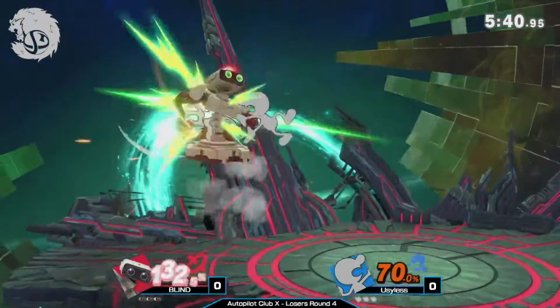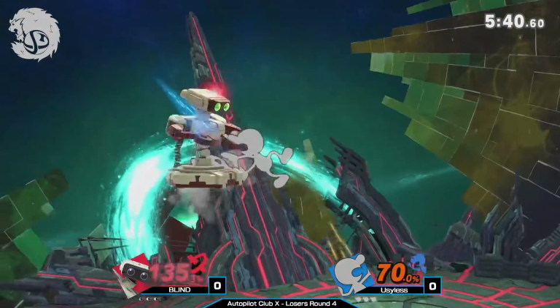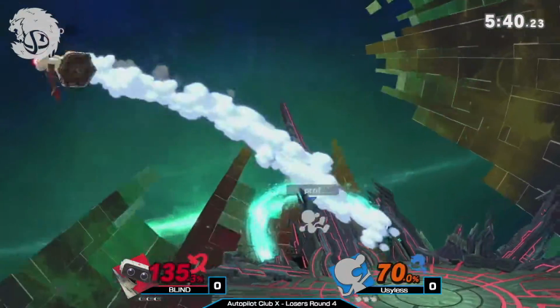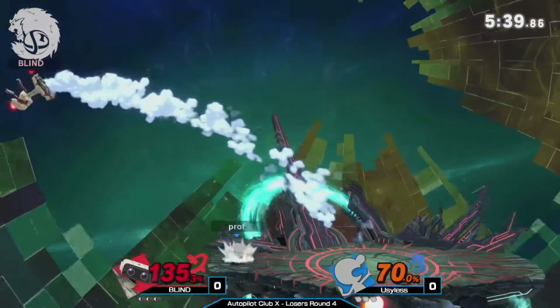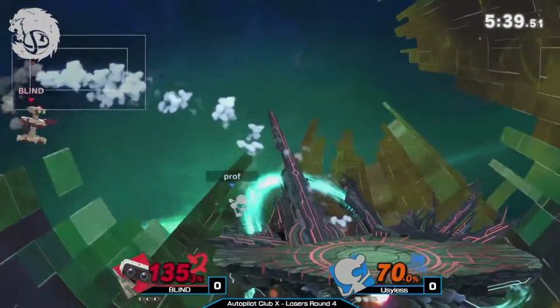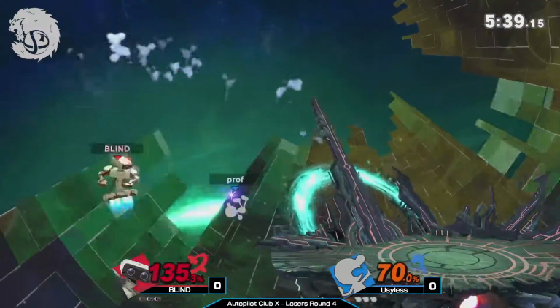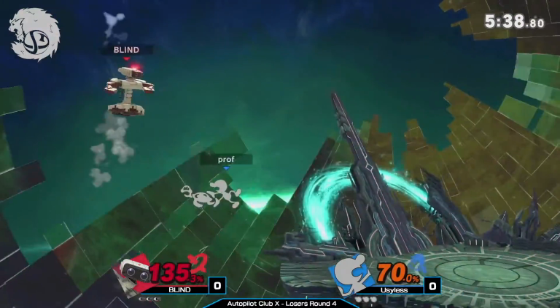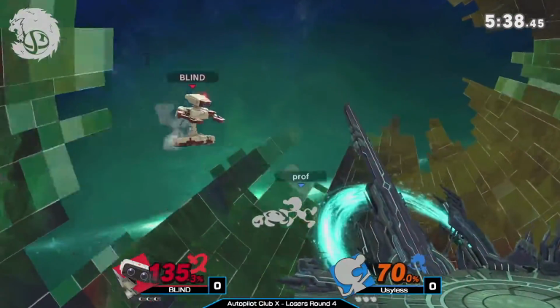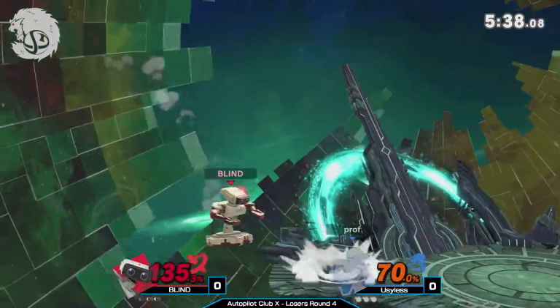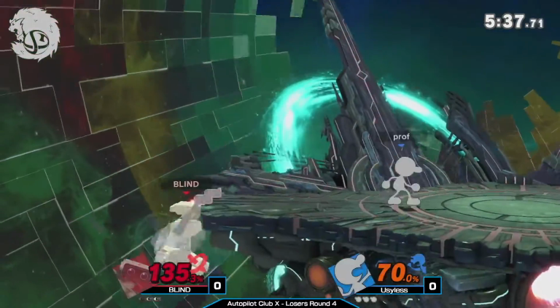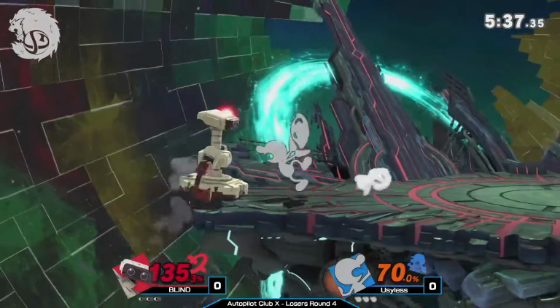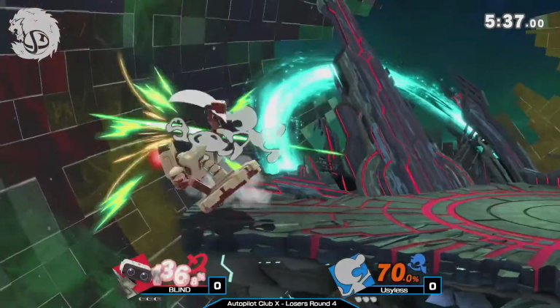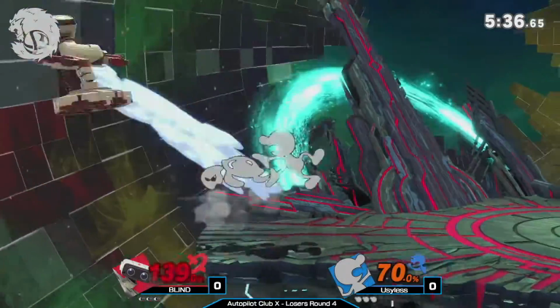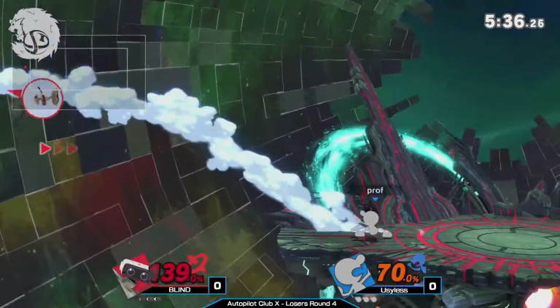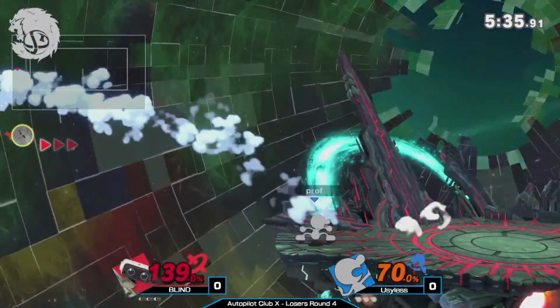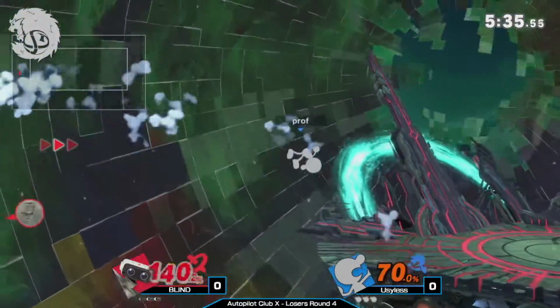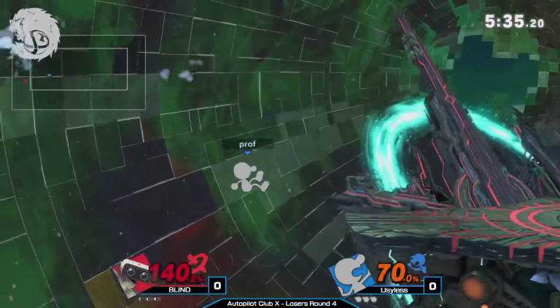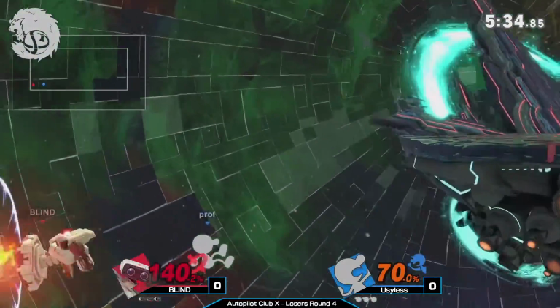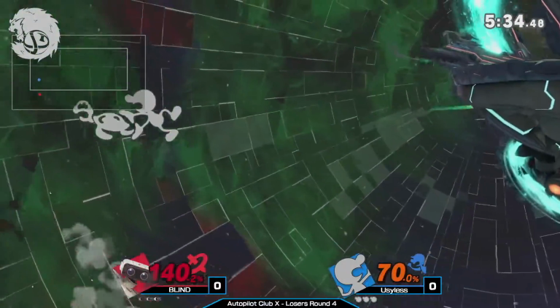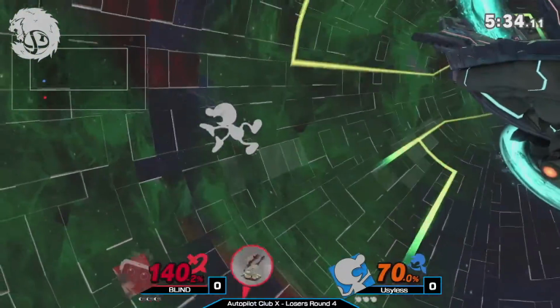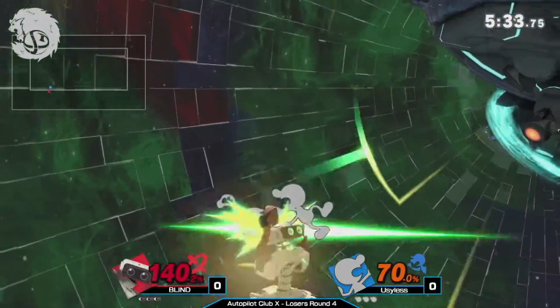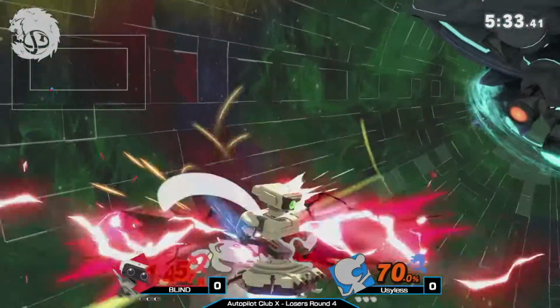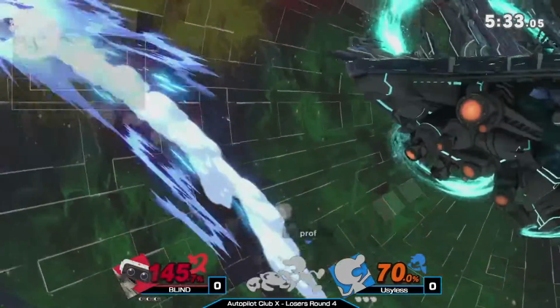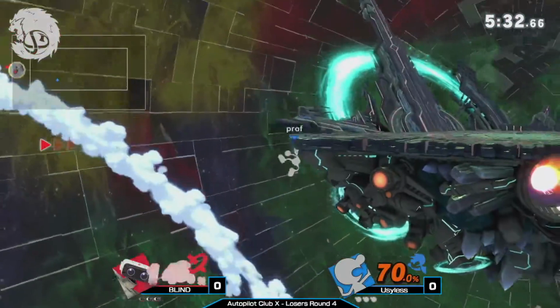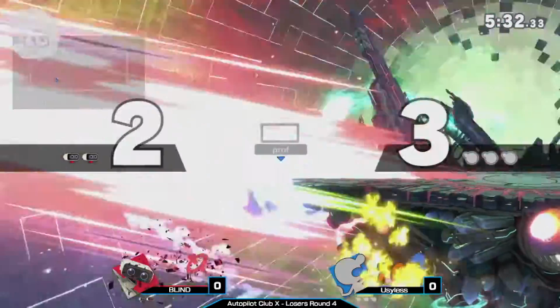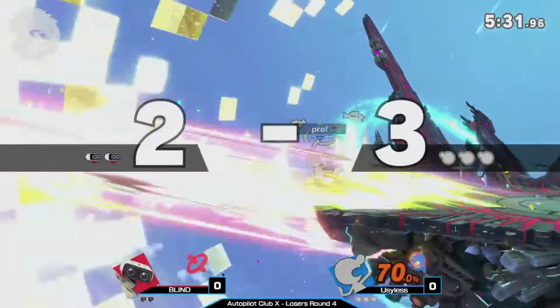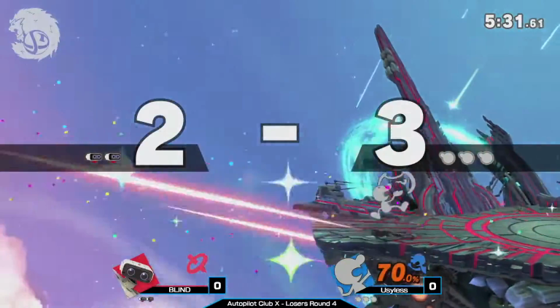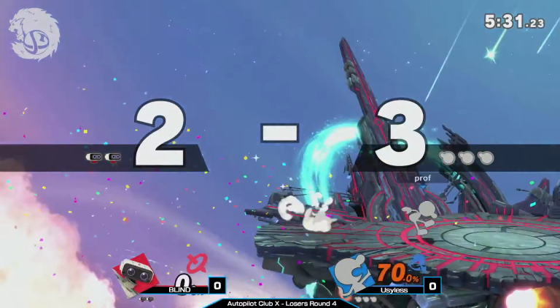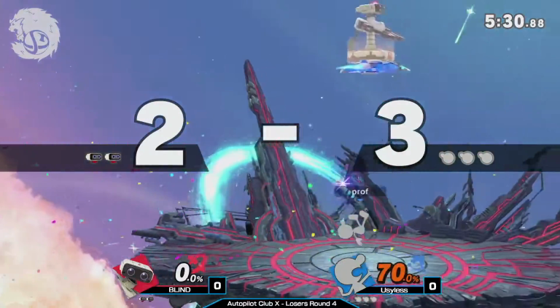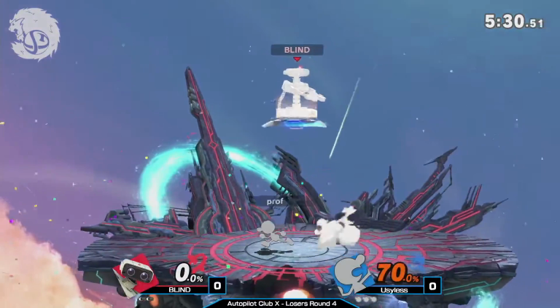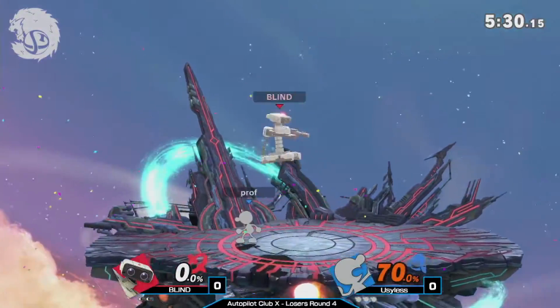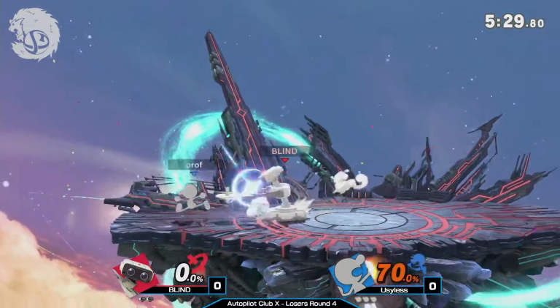These back airs — the question is, of course, how is Prof gonna get this kill? If he doesn't get it early with a down smash or an F smash, he needs to go for an edgeguard just like that with a back air off stage!